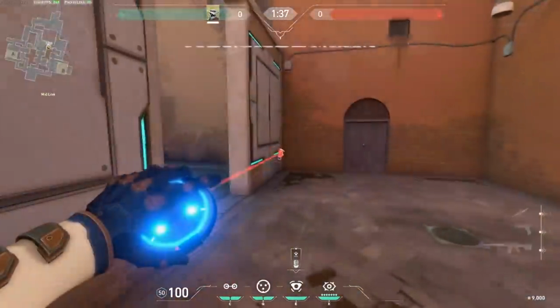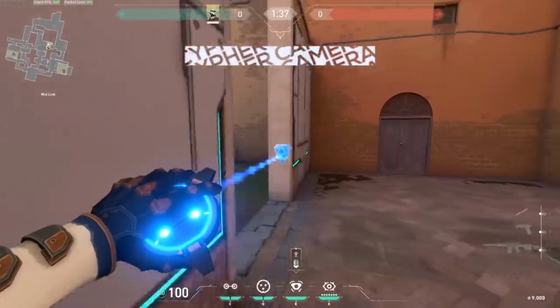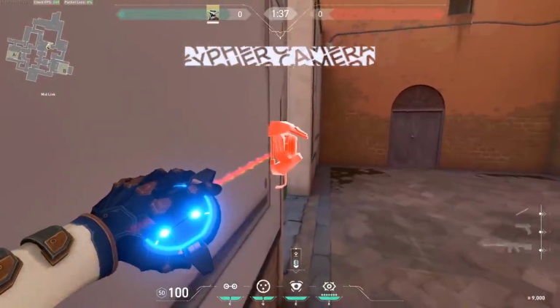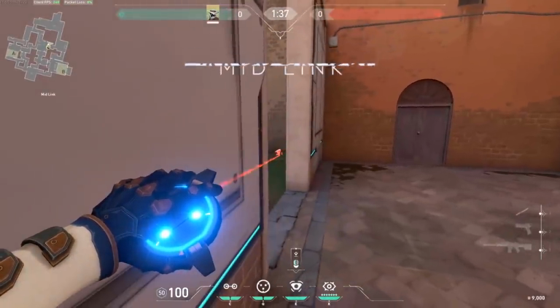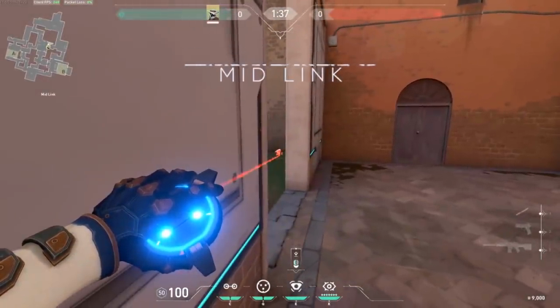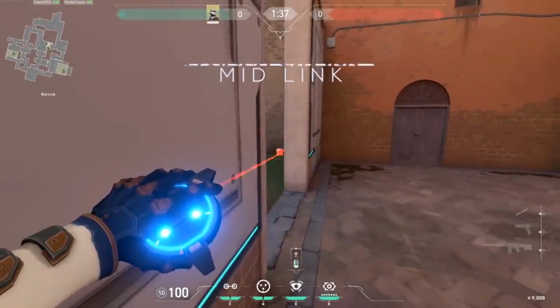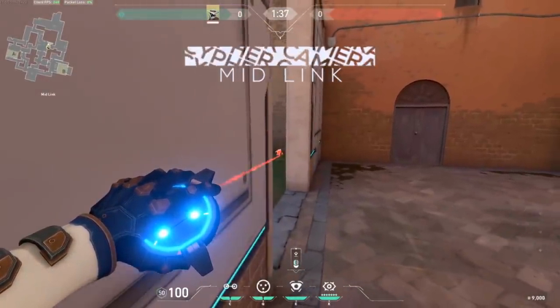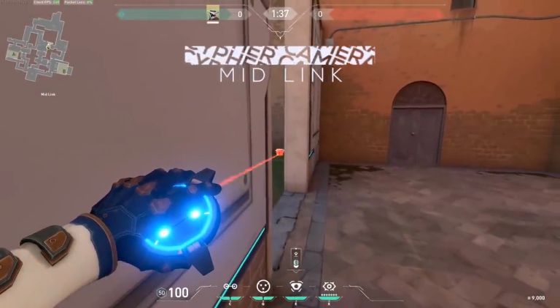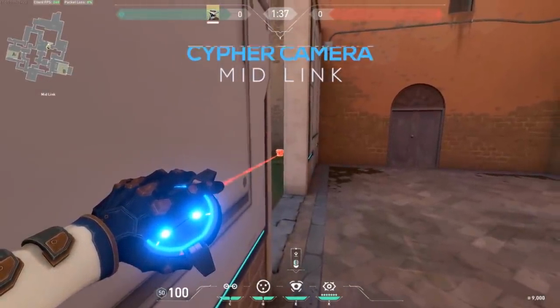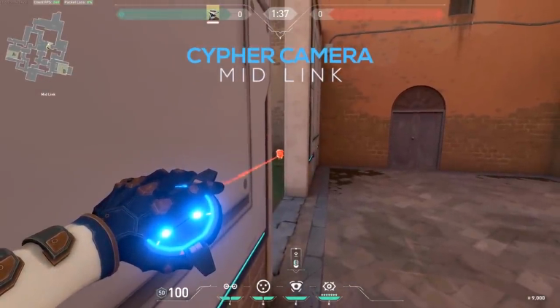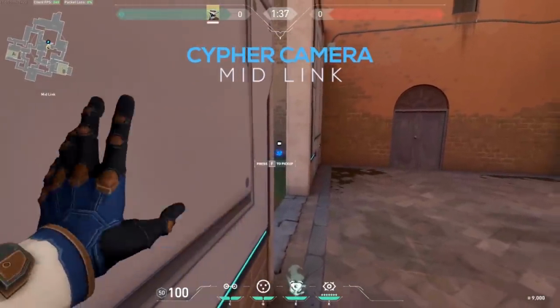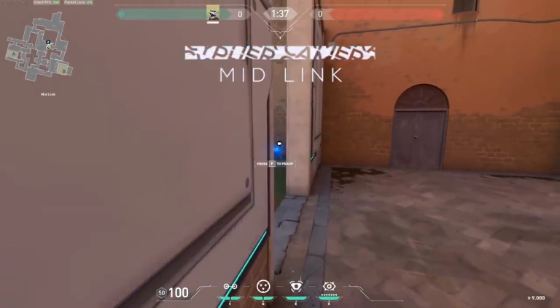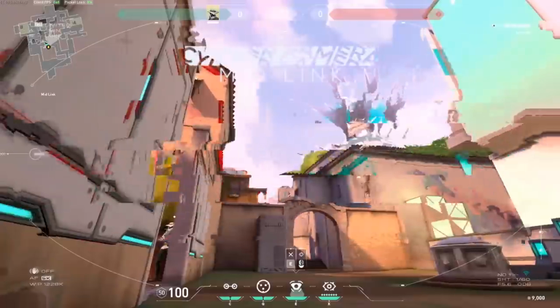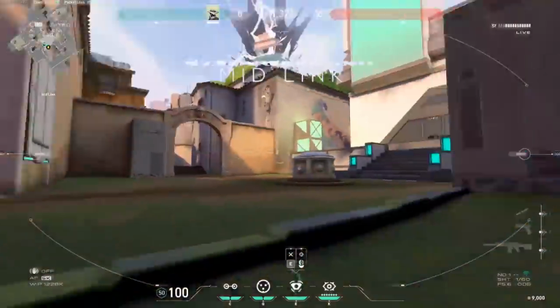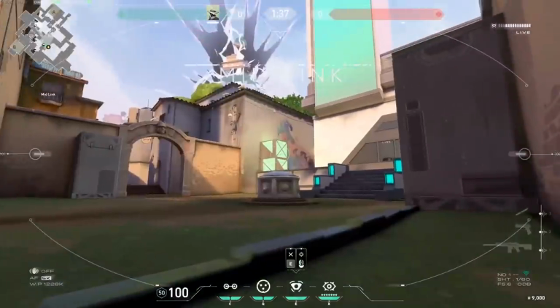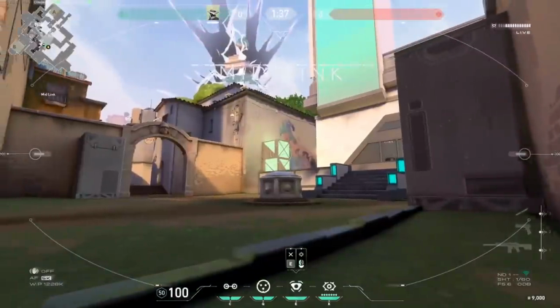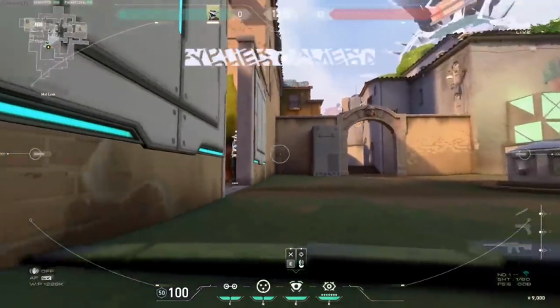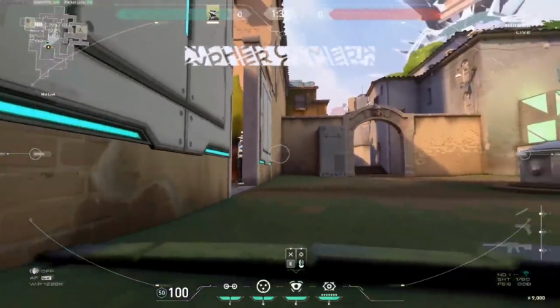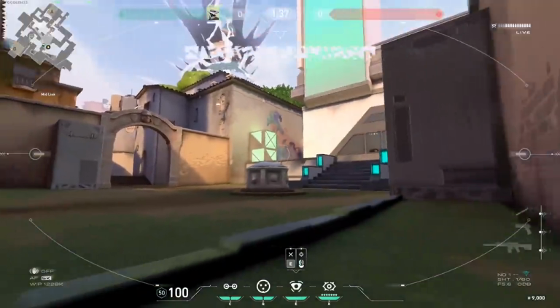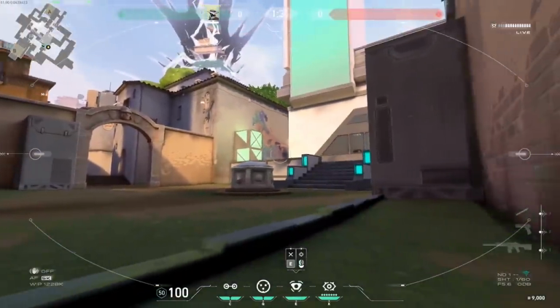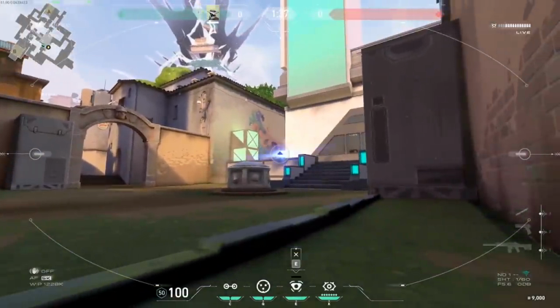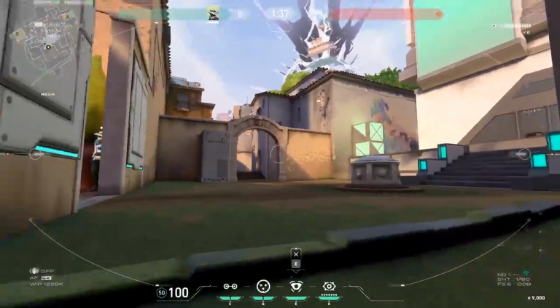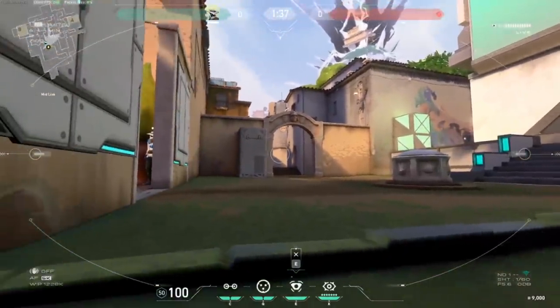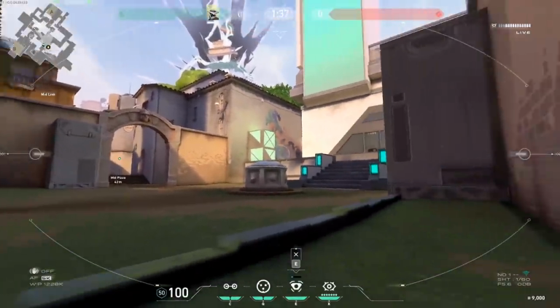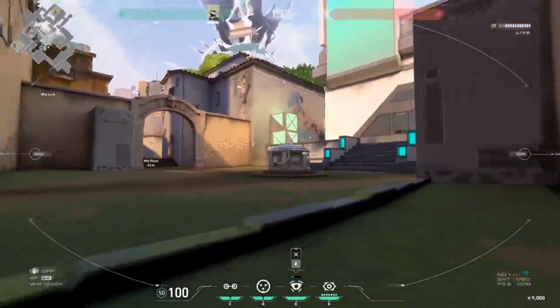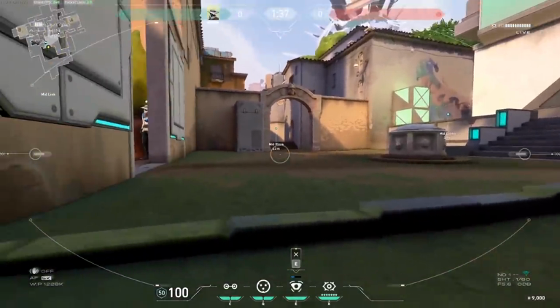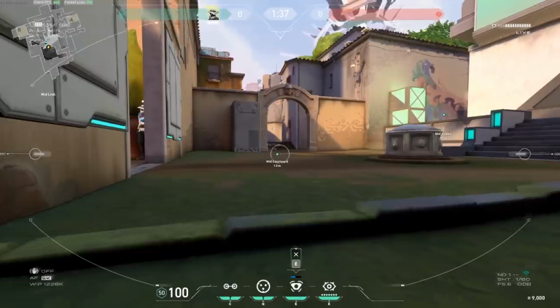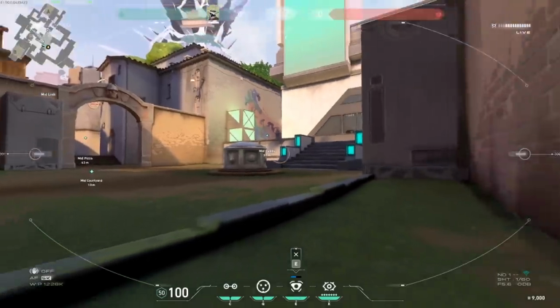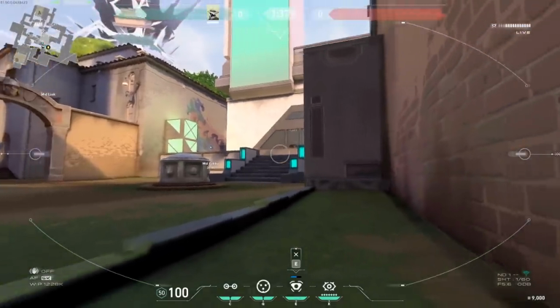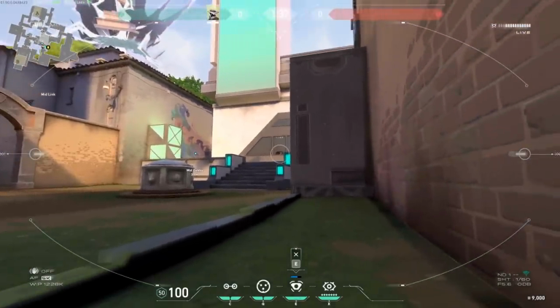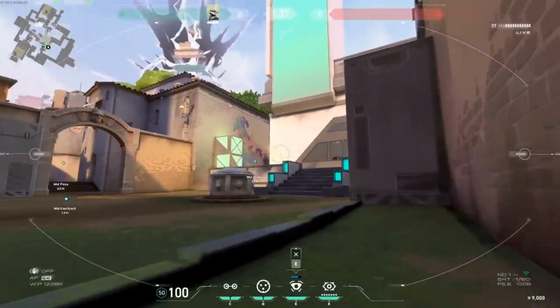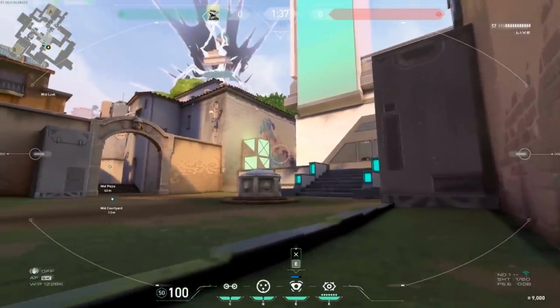Mid link: place it carefully on the grass there. You can see all of mid and see A short. It's a pretty good view and it's unexpected for the camera to be that far down — sometimes it's very difficult to spot.